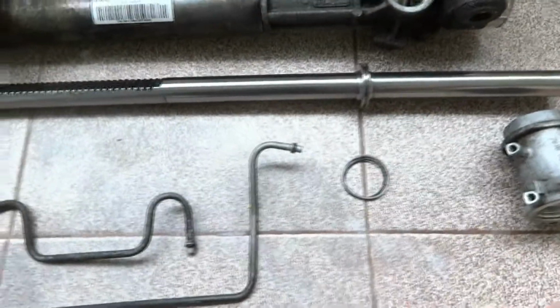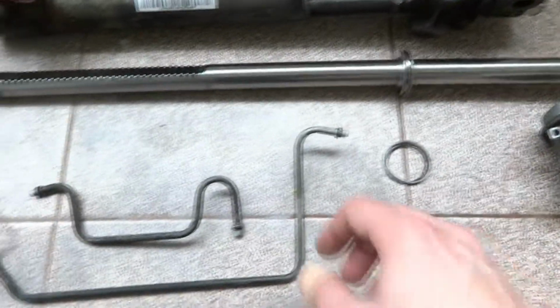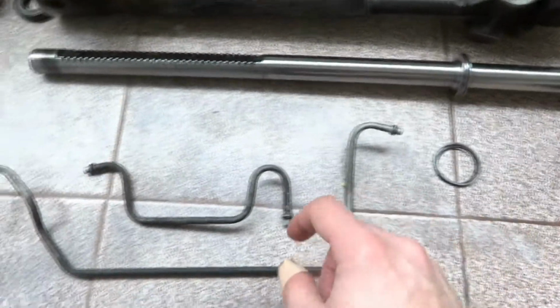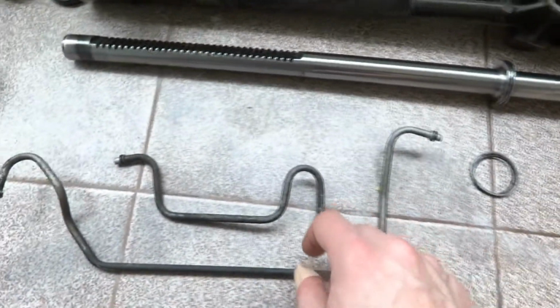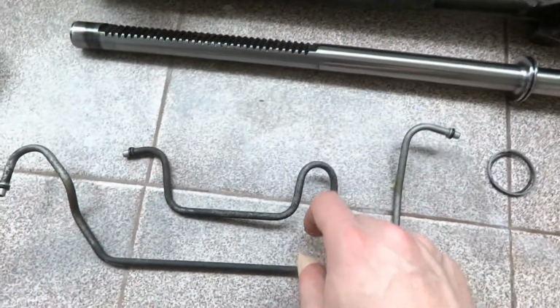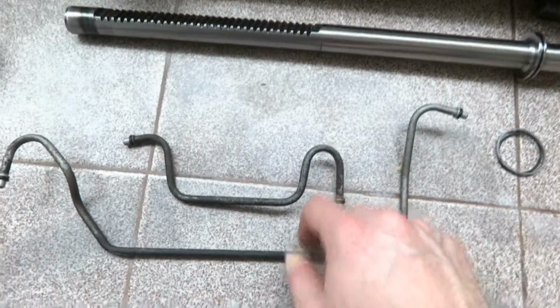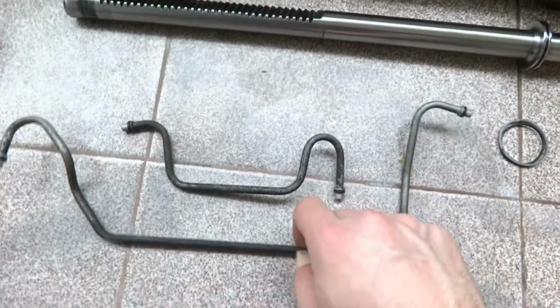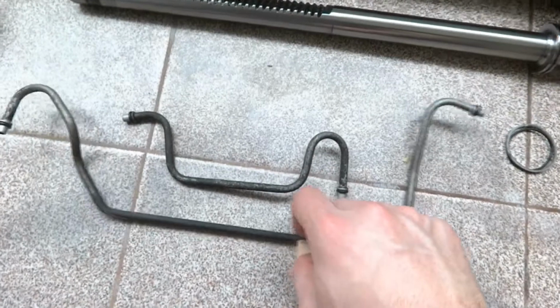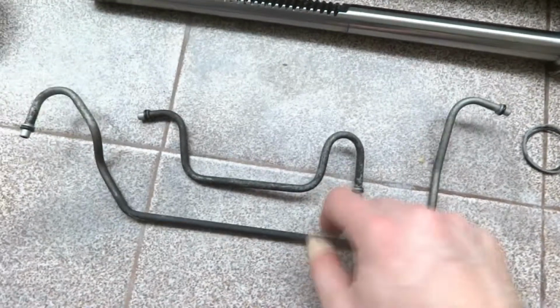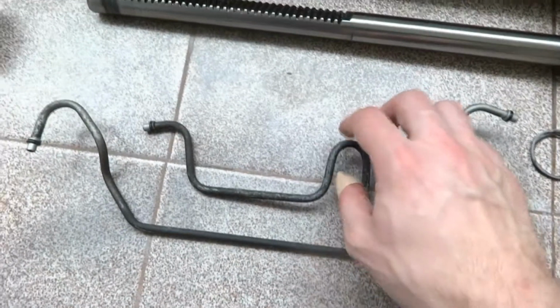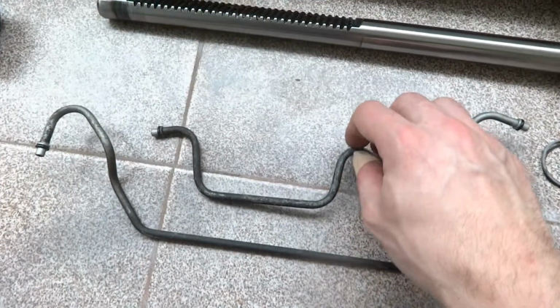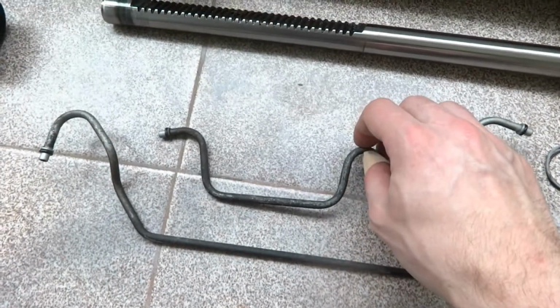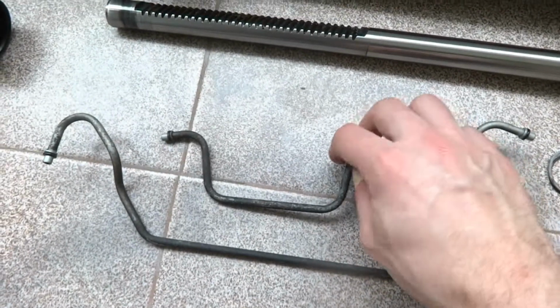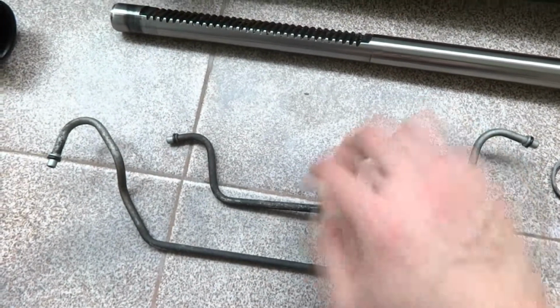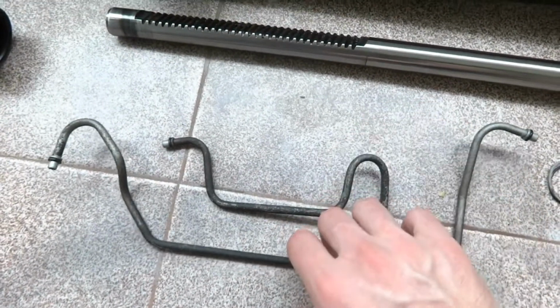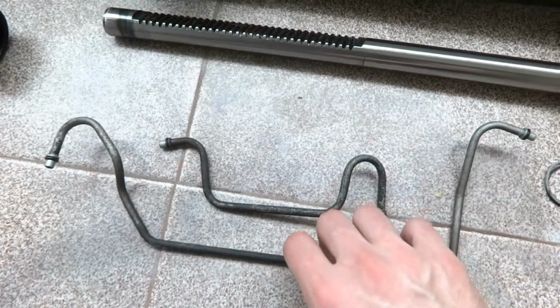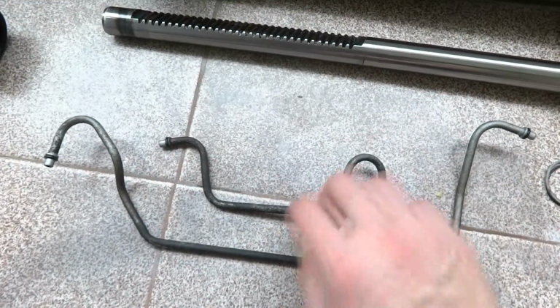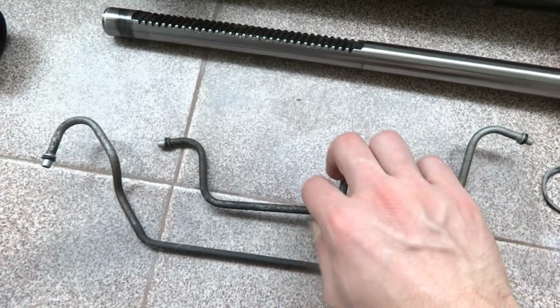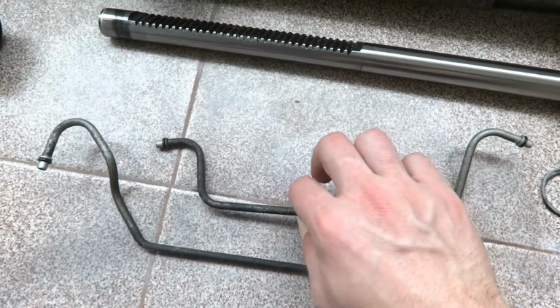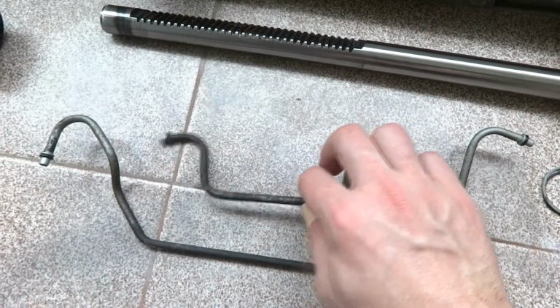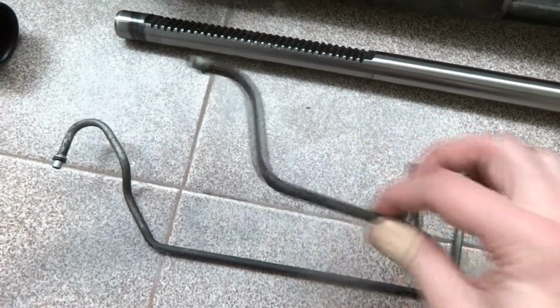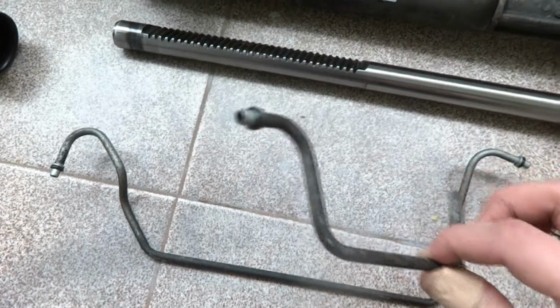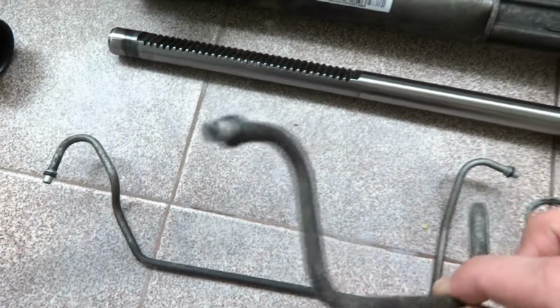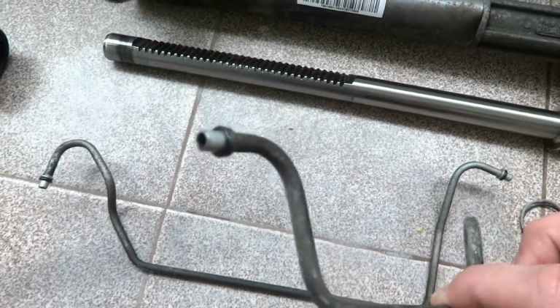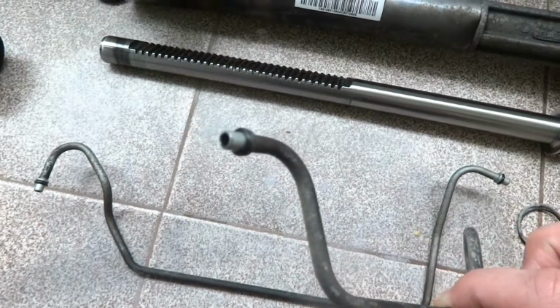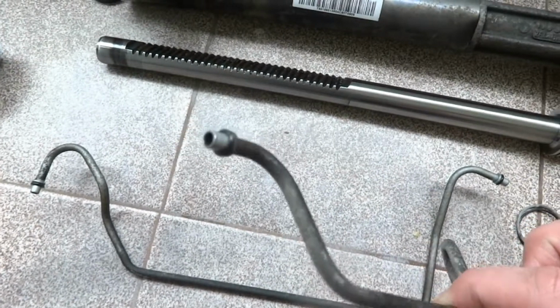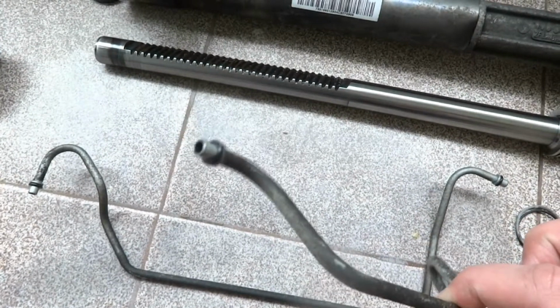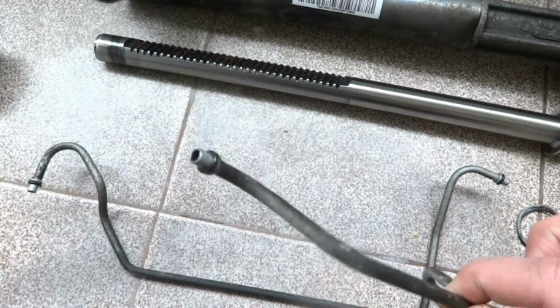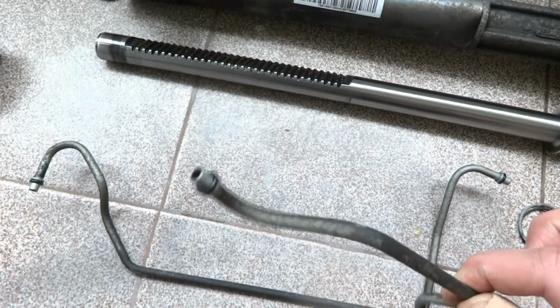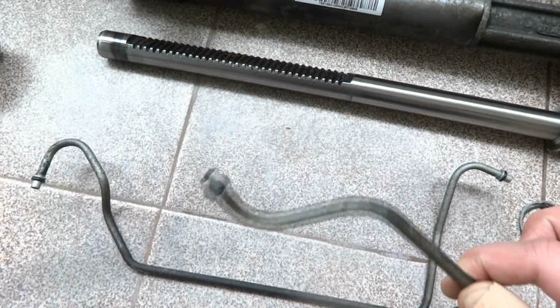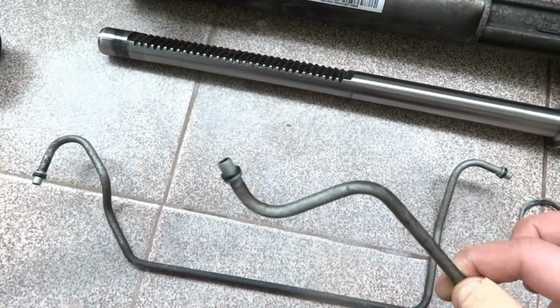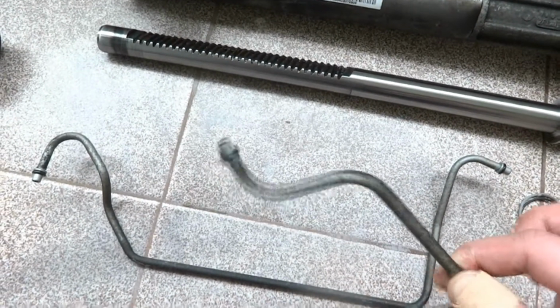Here are the pressure tubing — they also have rubber o-rings on their ends.